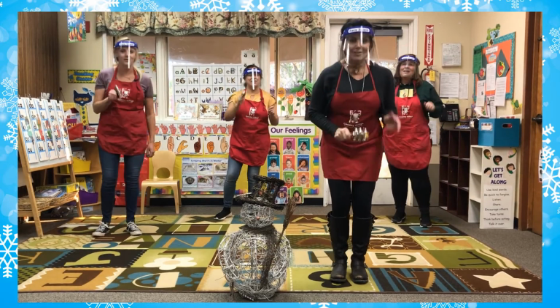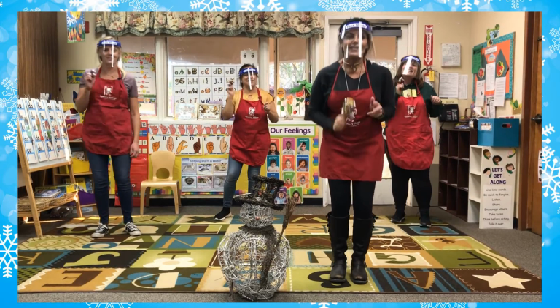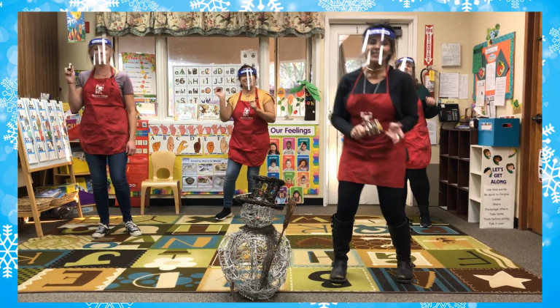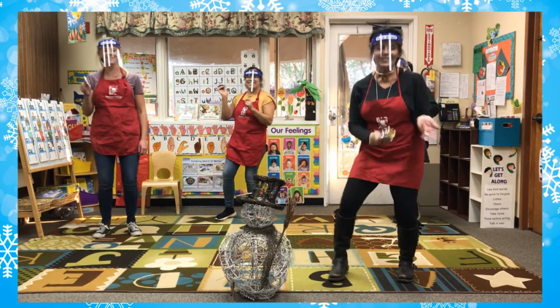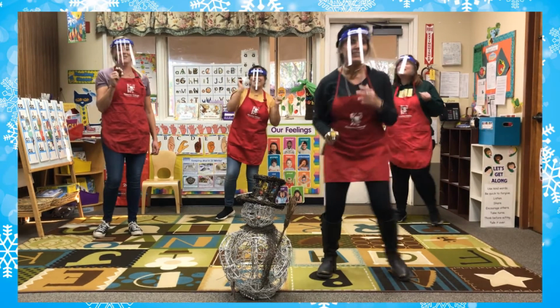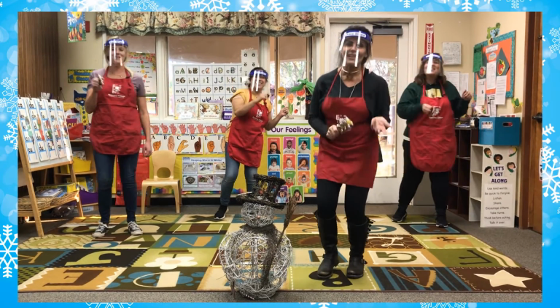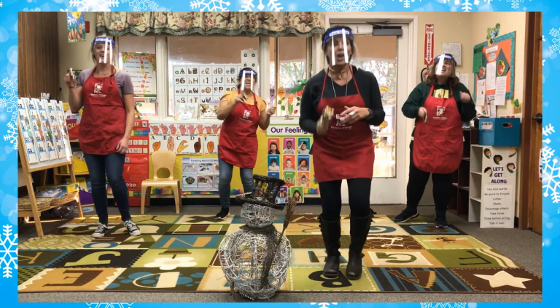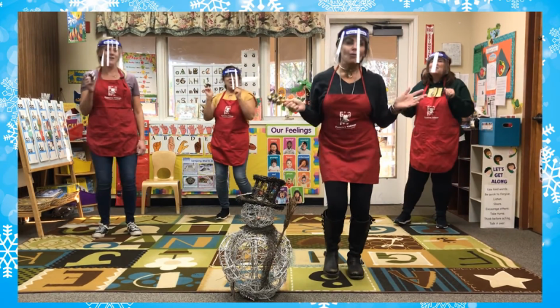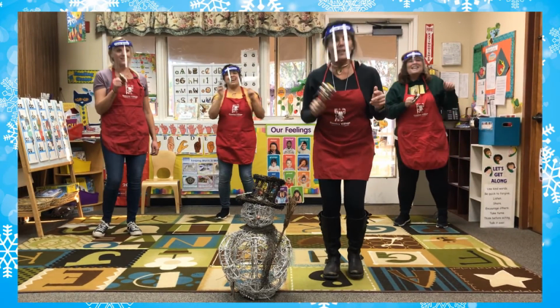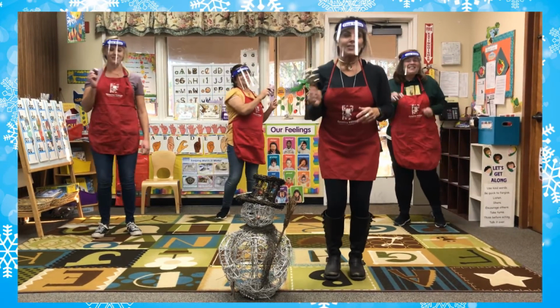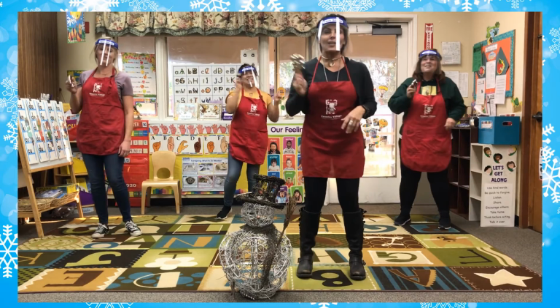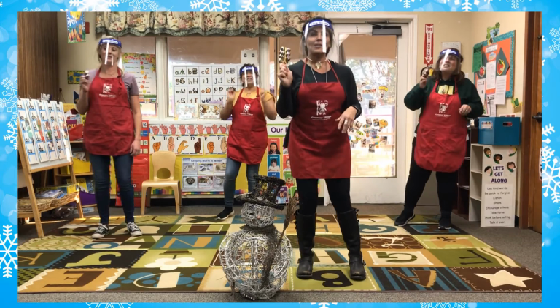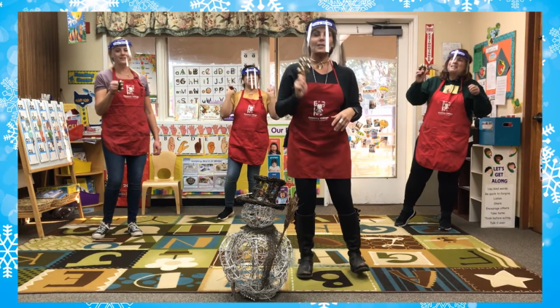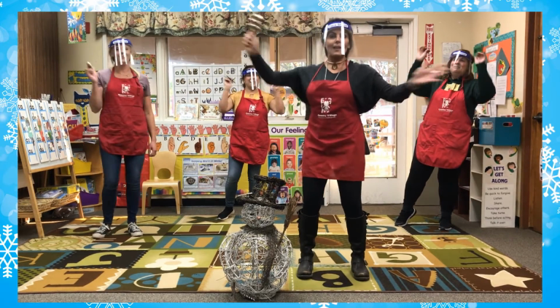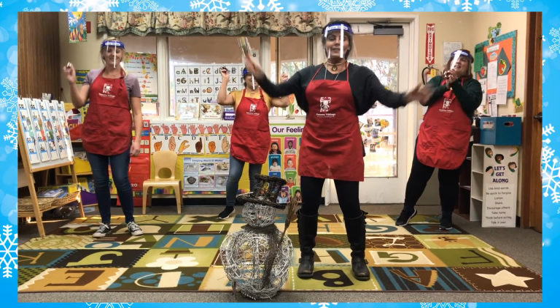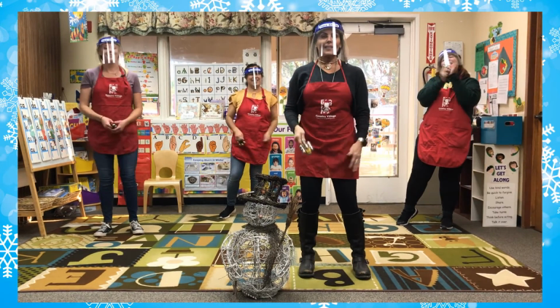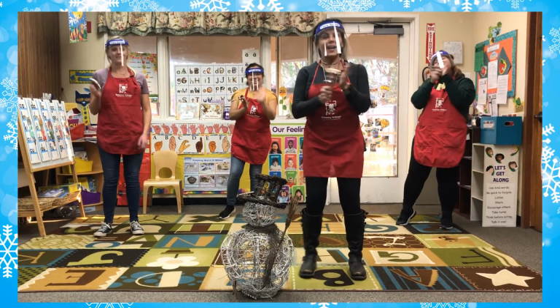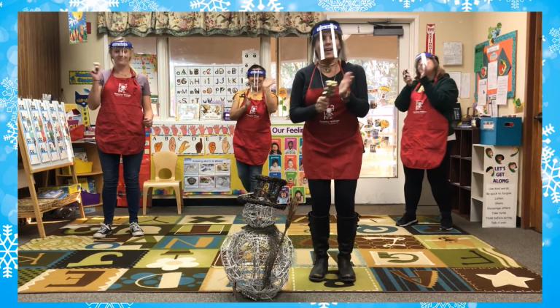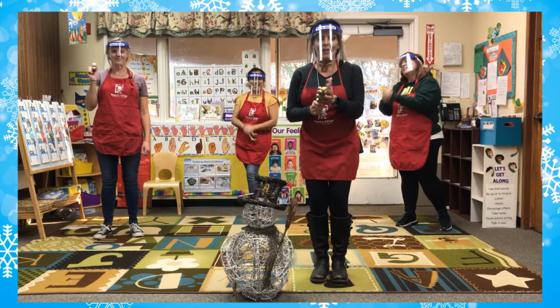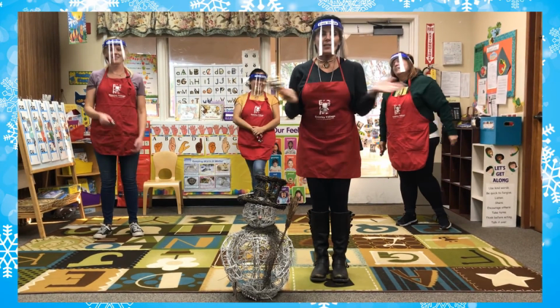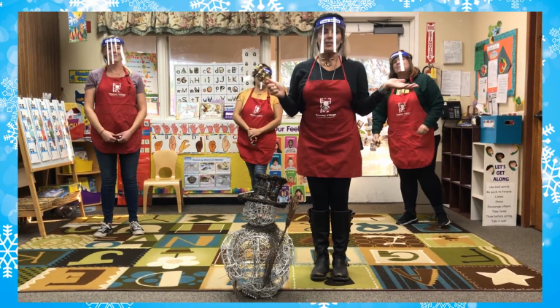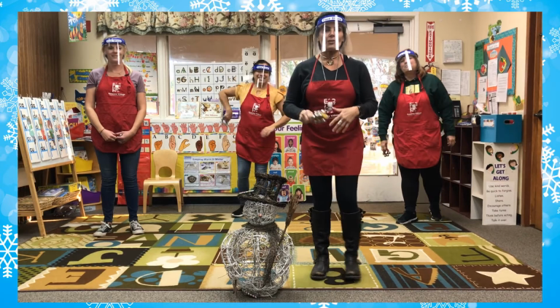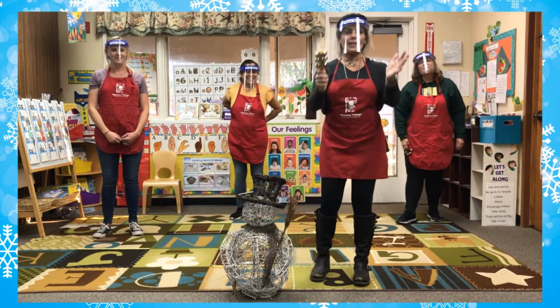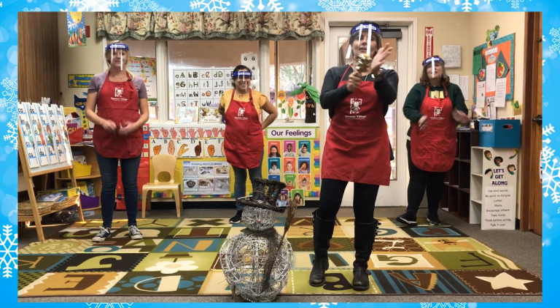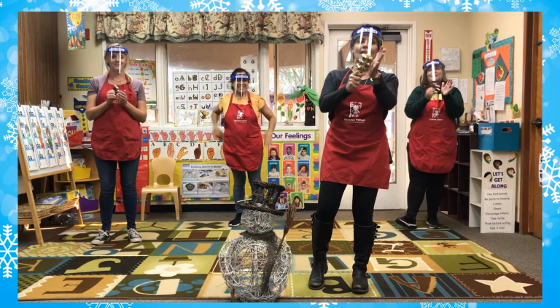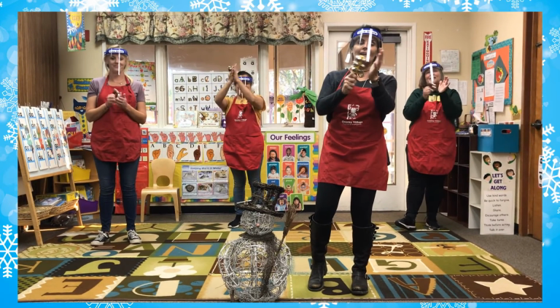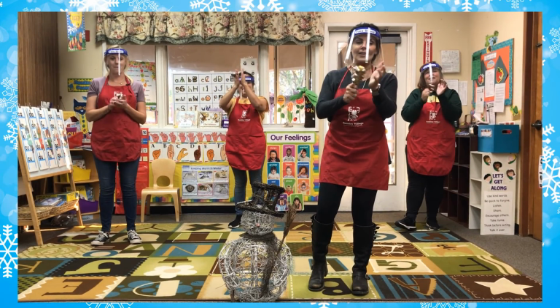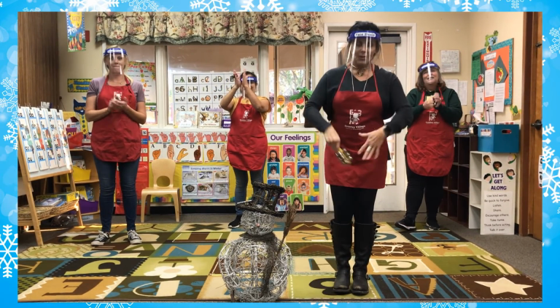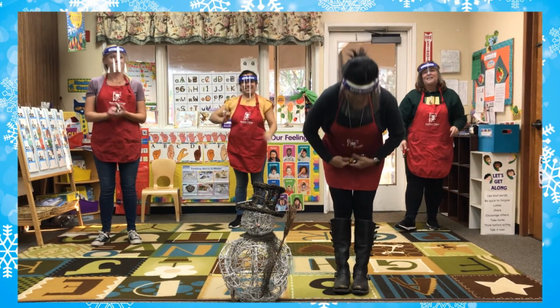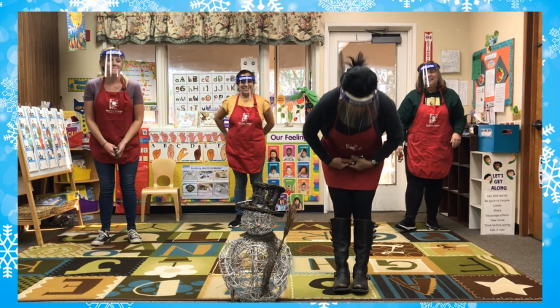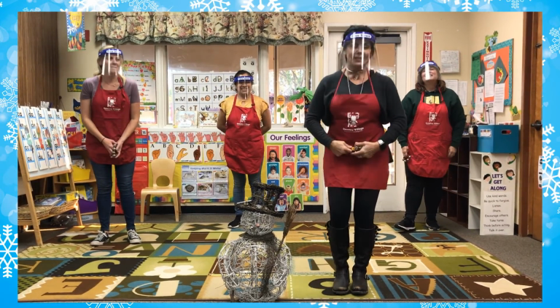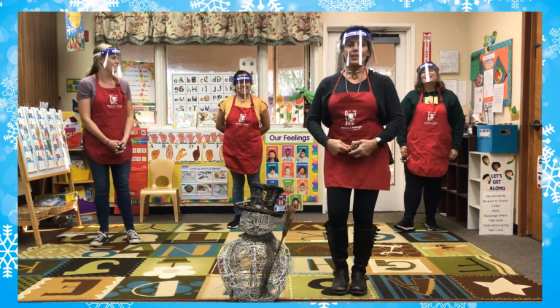Jingle bells, jingle bells, jingle all the way. Oh, what fun it is to ride in a one-horse open sleigh. Hey! Yay! Boys and girls, give yourselves a hand! Yay! Good job!